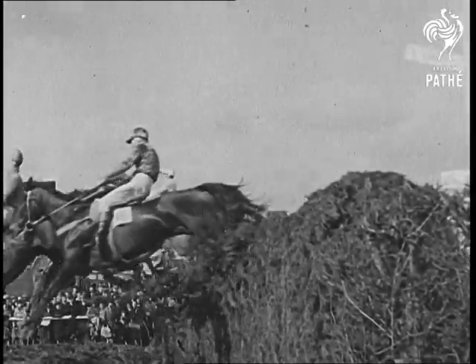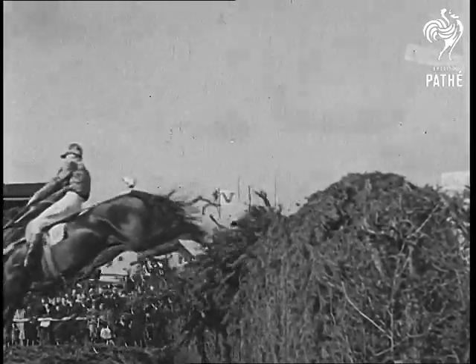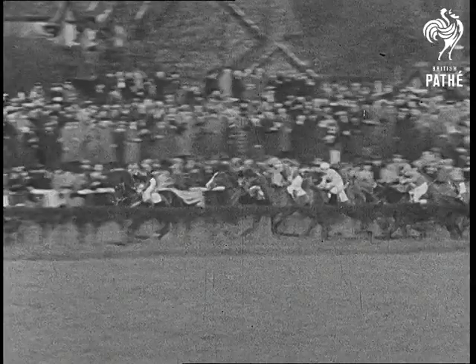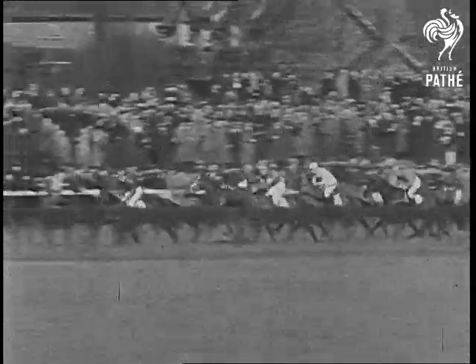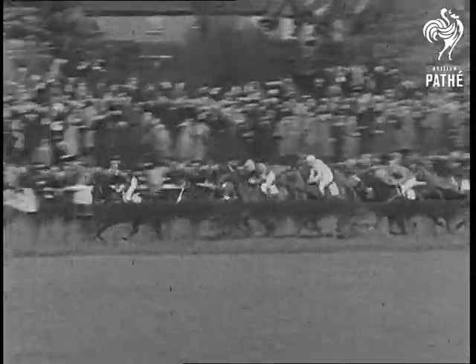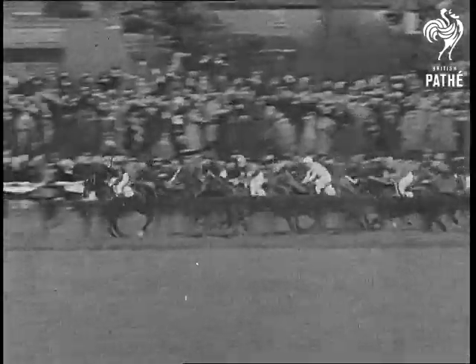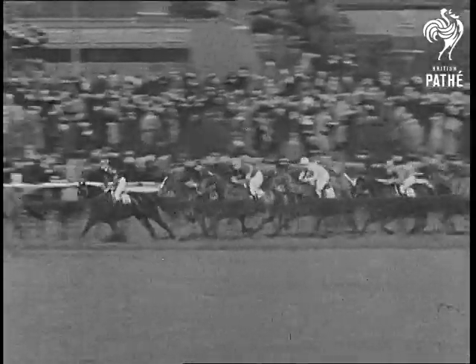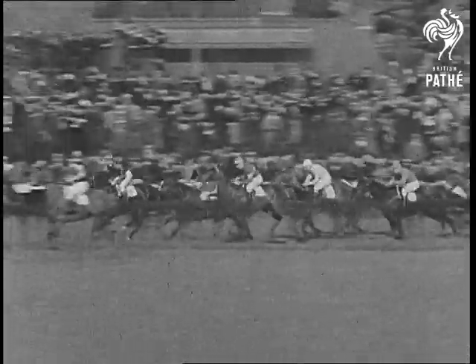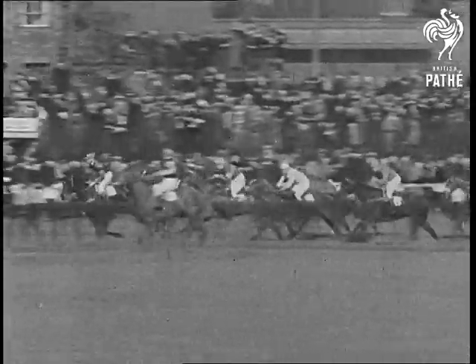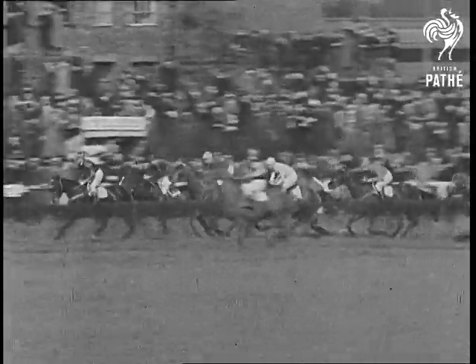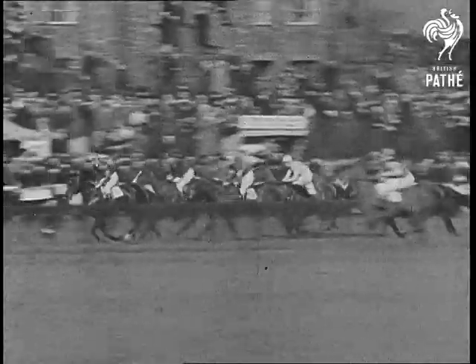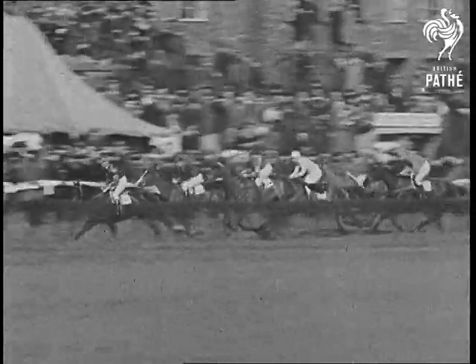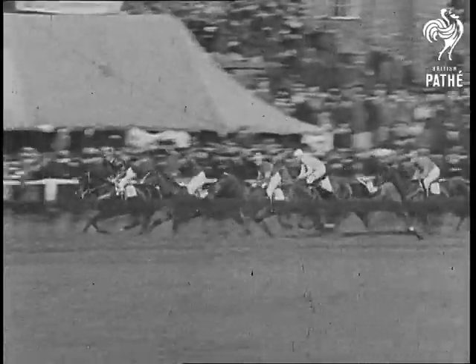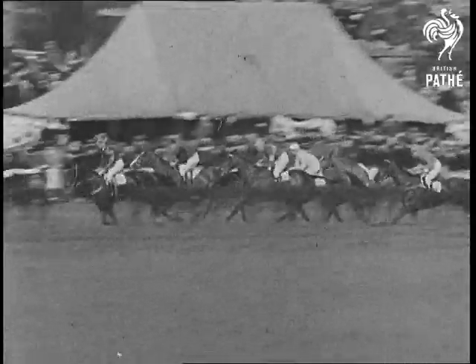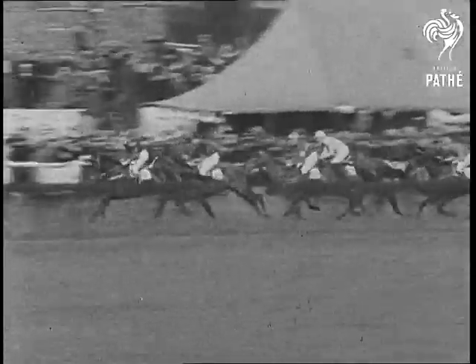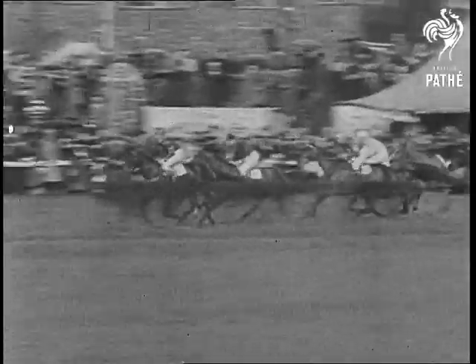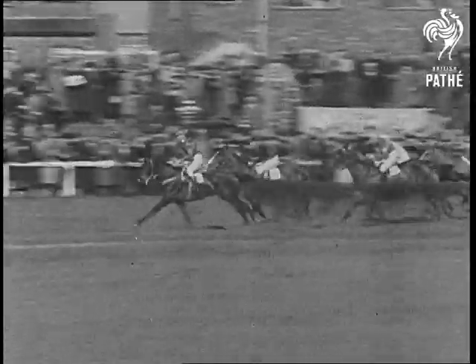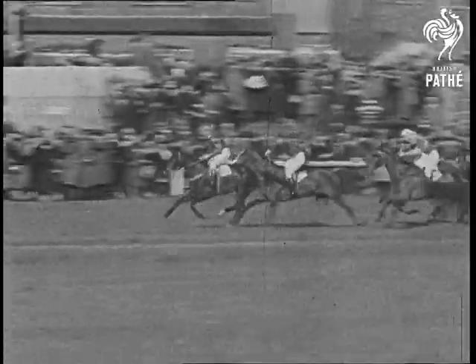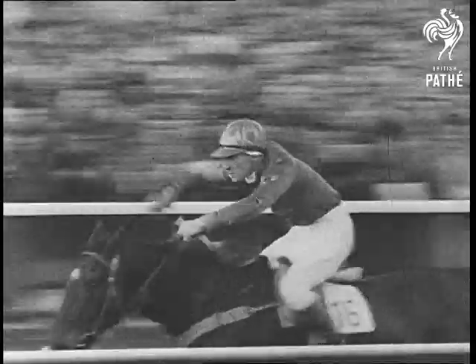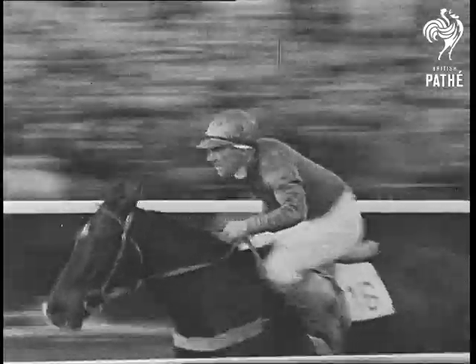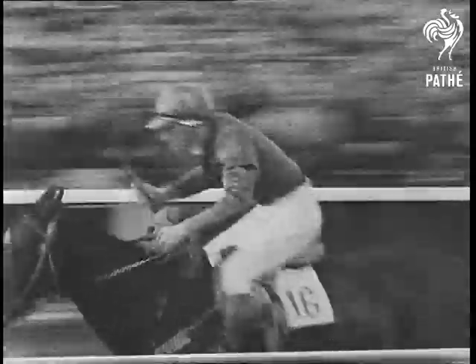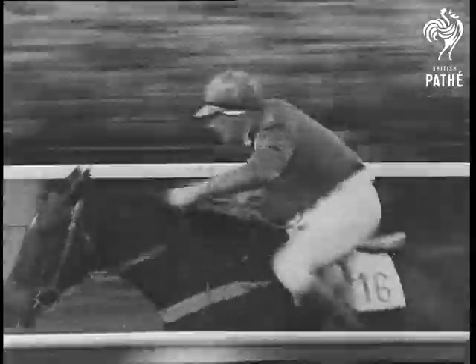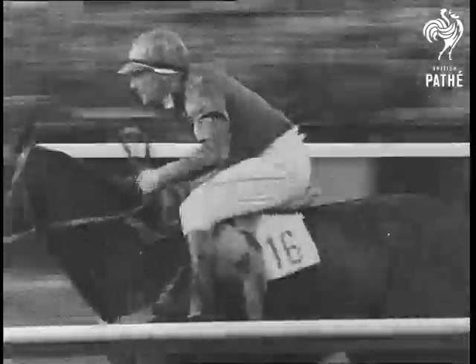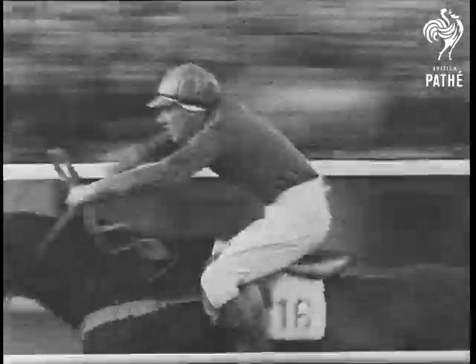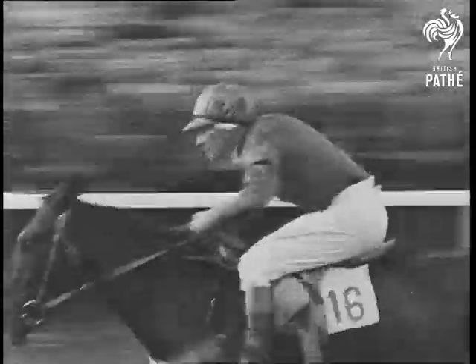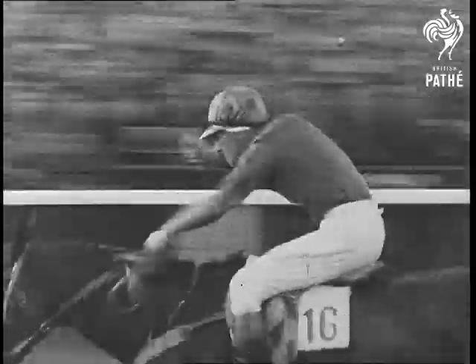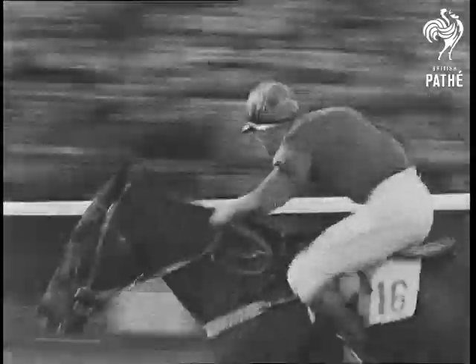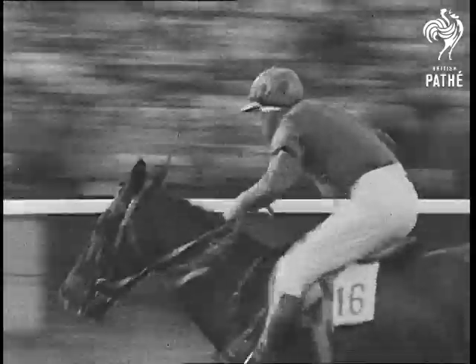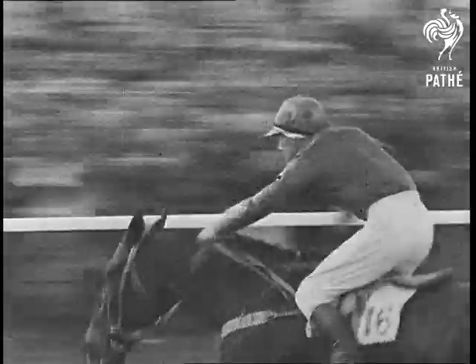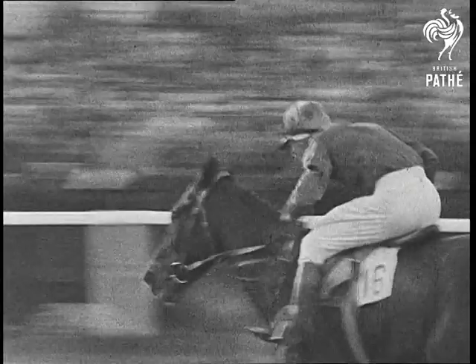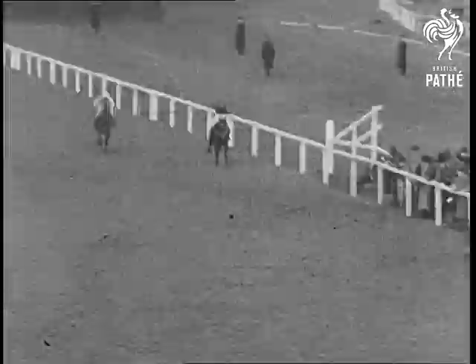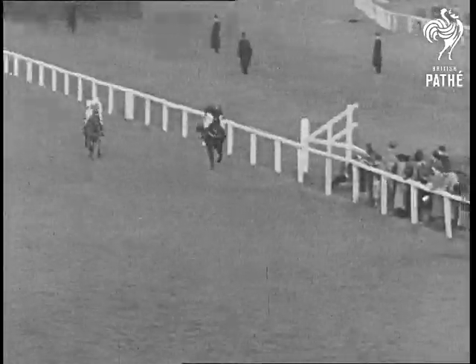Four-and-a-half miles and thirty of the hardest jumps. Yet the winner, Workman, who is in front of you now, is running as though he had just started. A terrific performance.